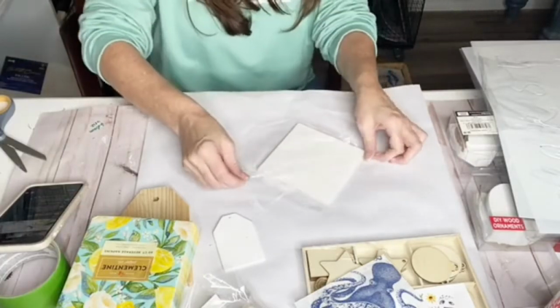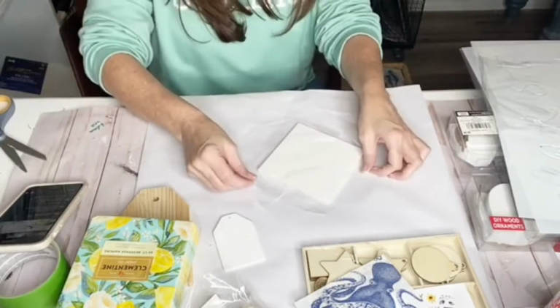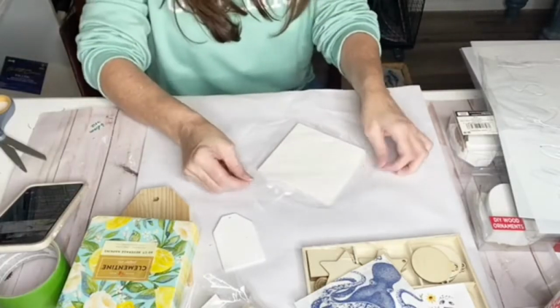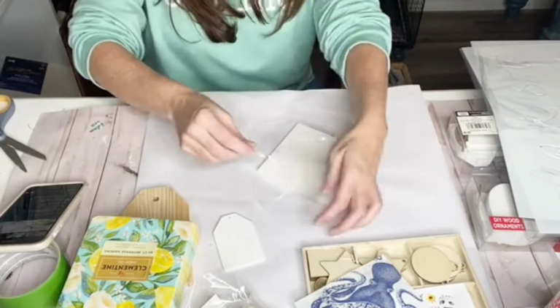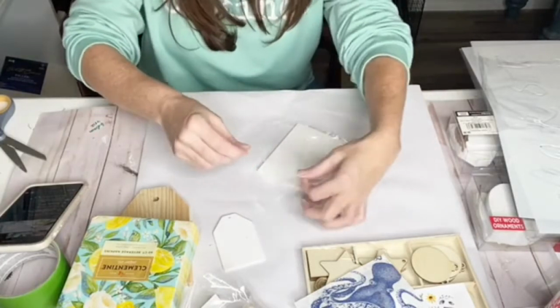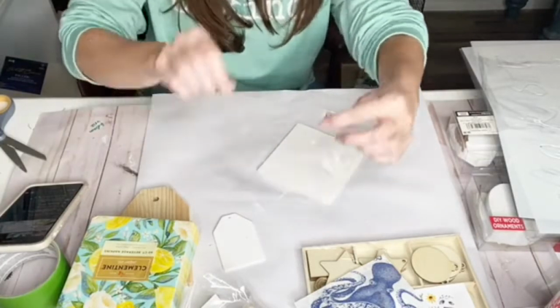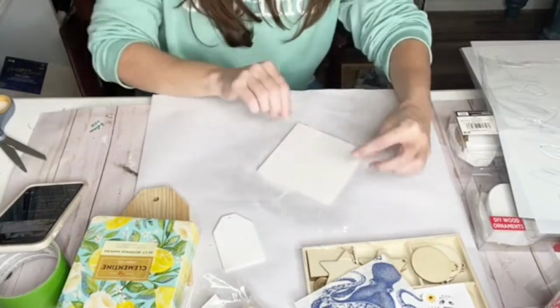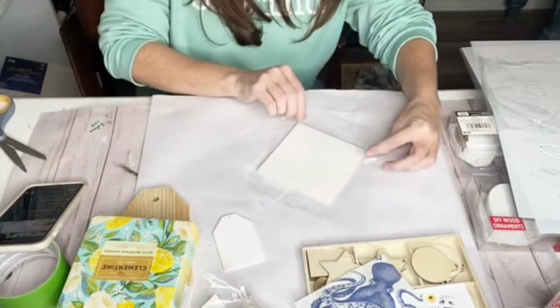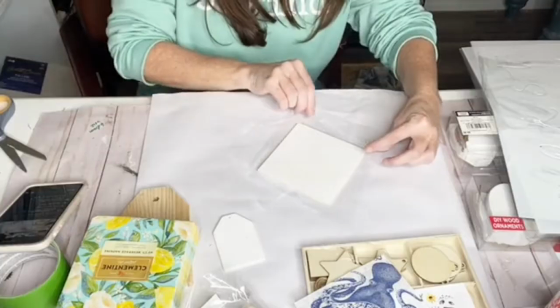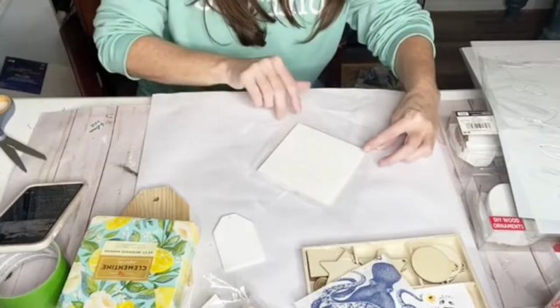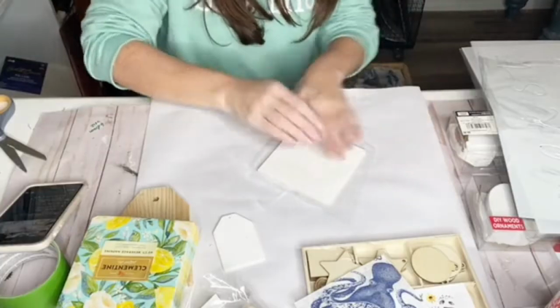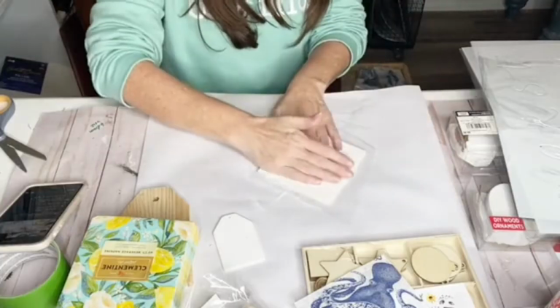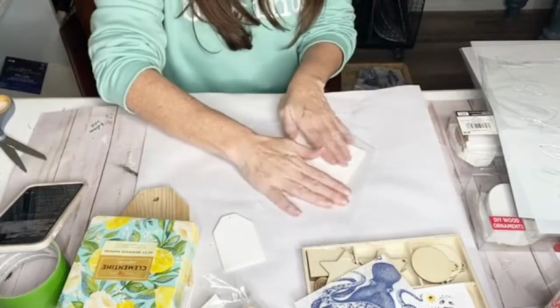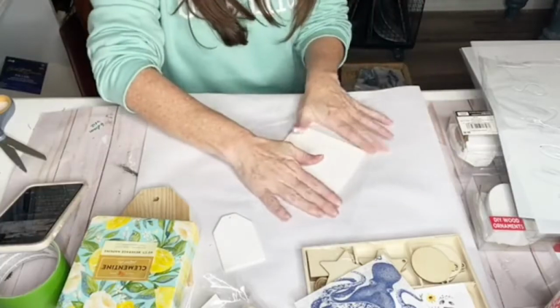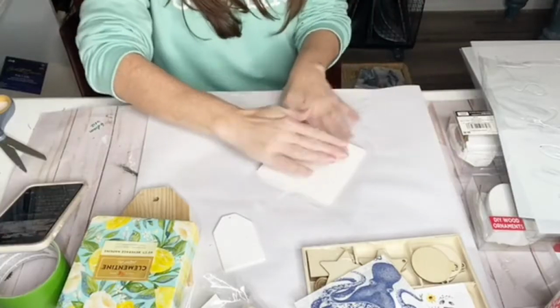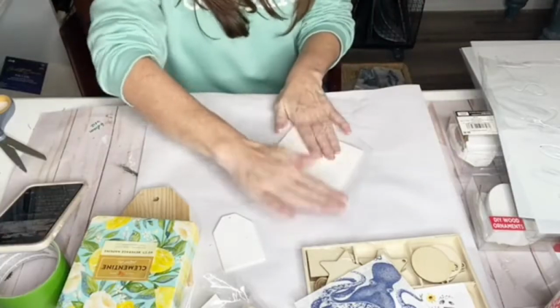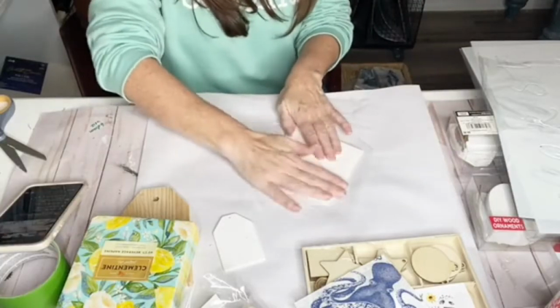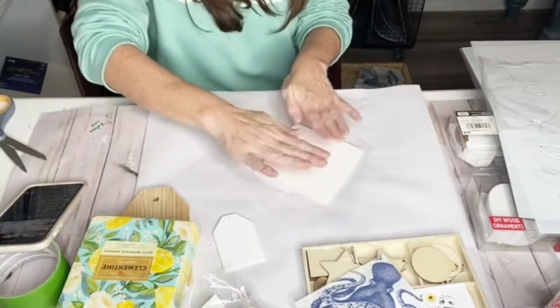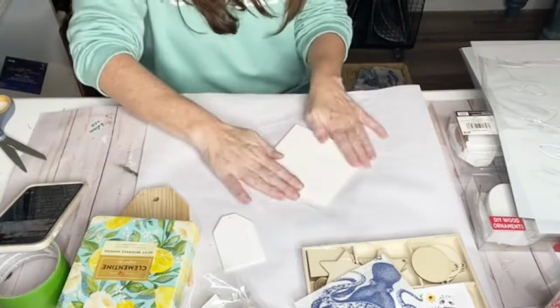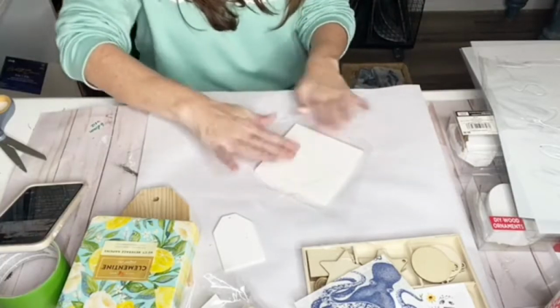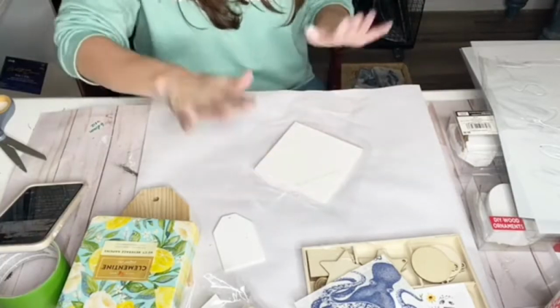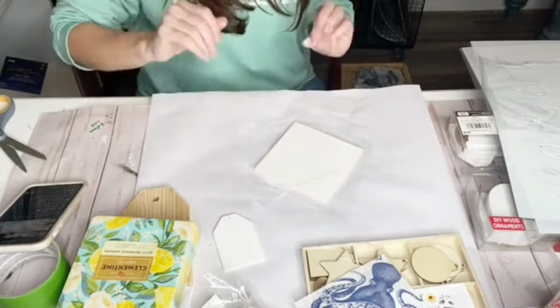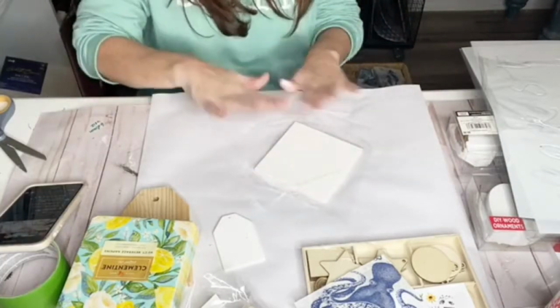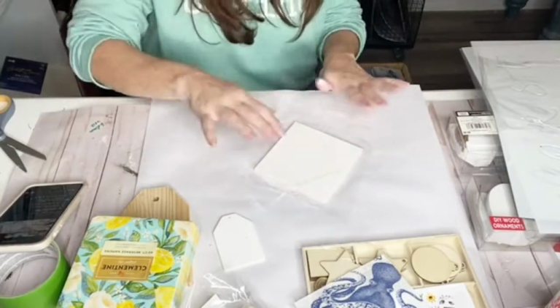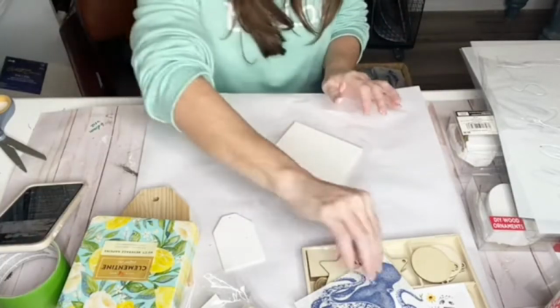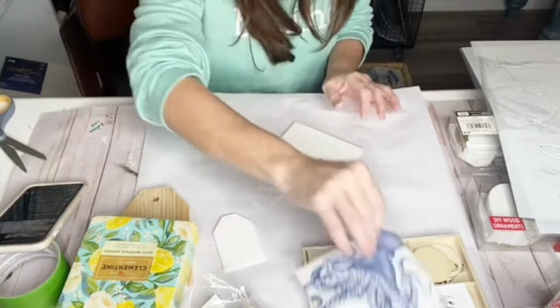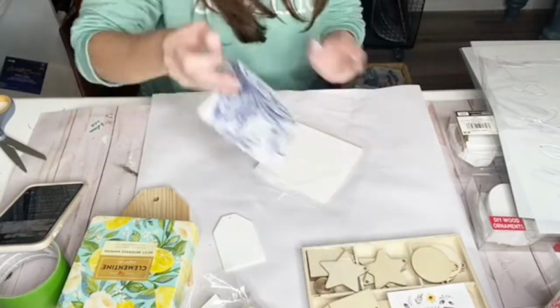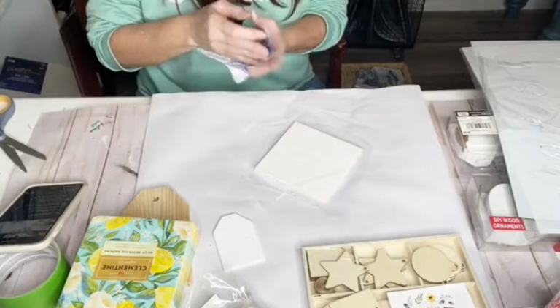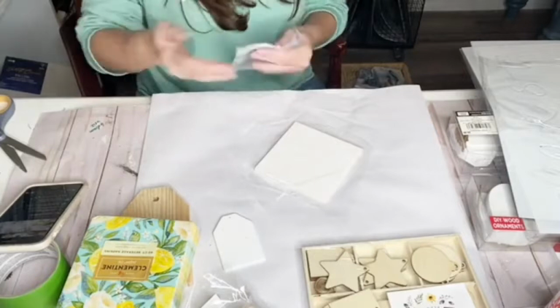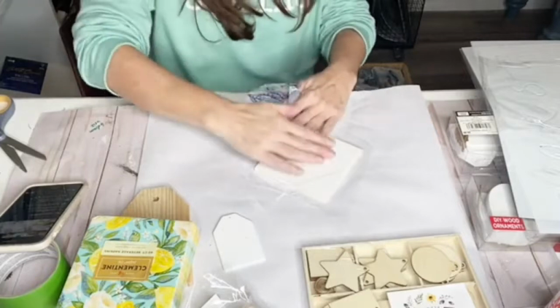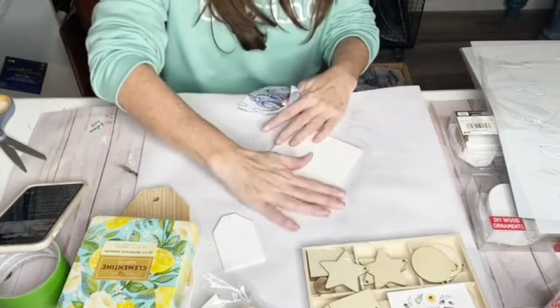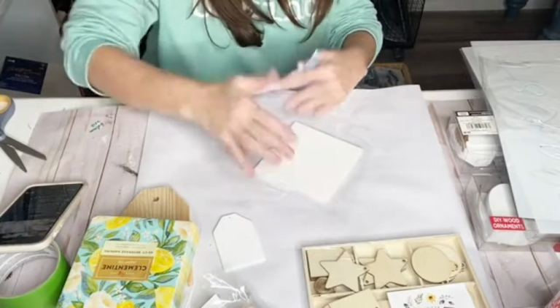Make sure it's flat, then just place it right over the piece of wood, smooth that out, and put your napkin right on top of that.